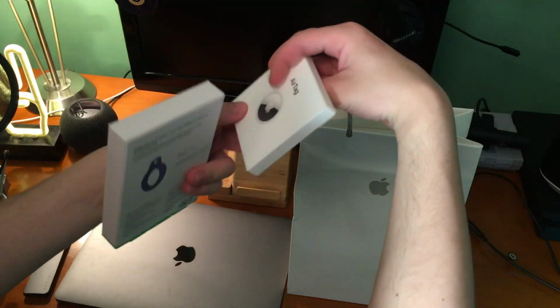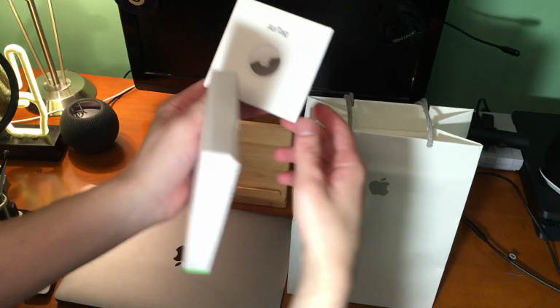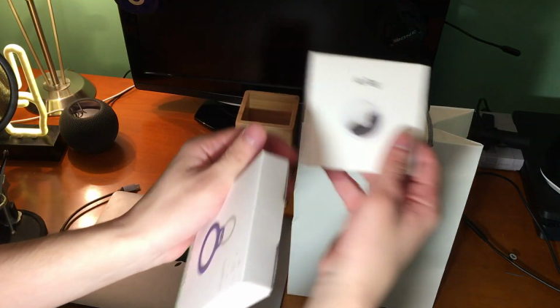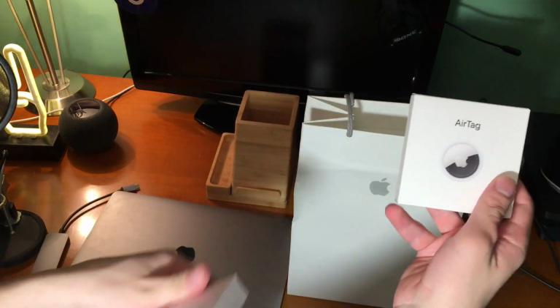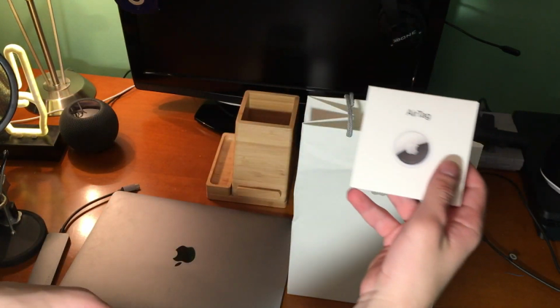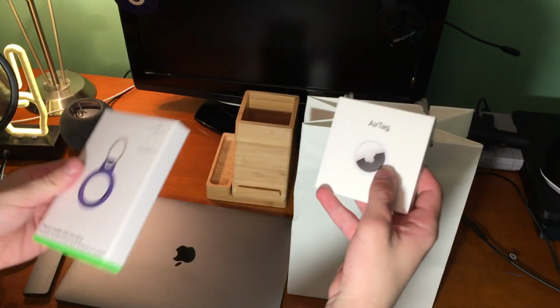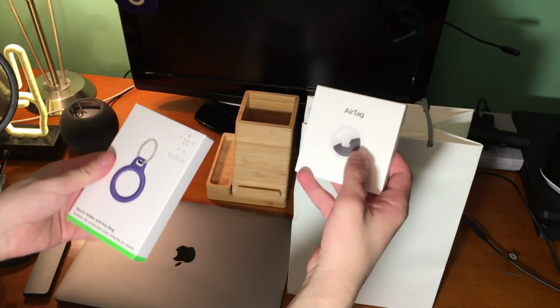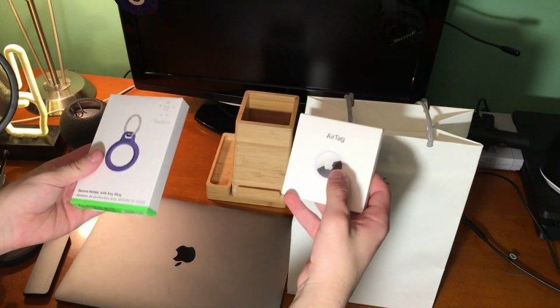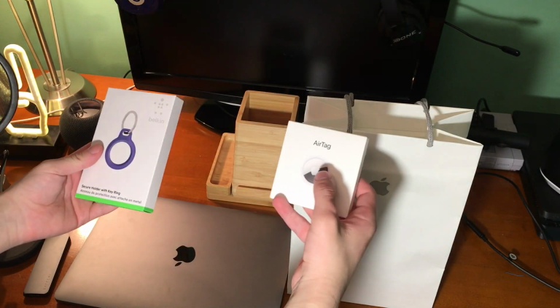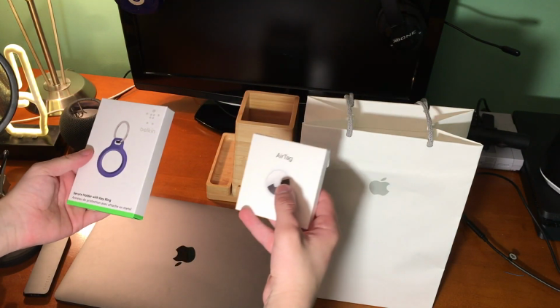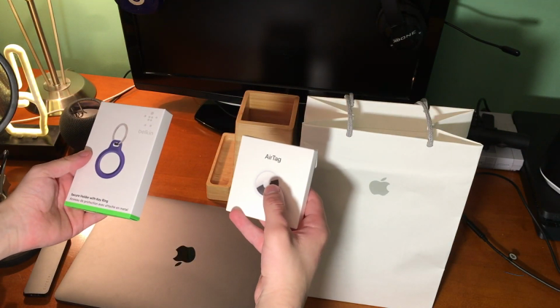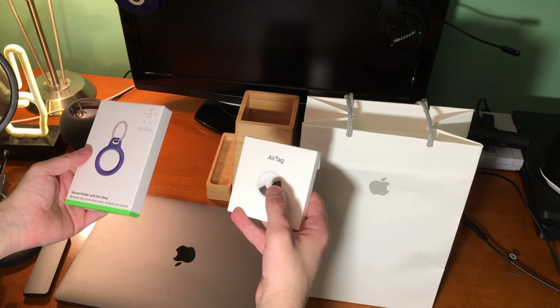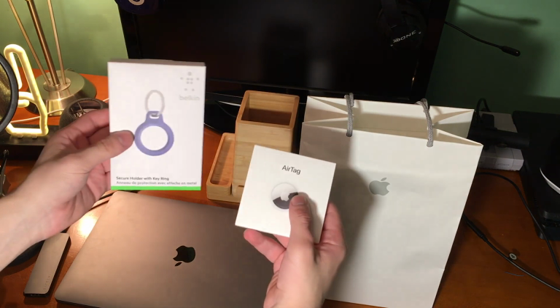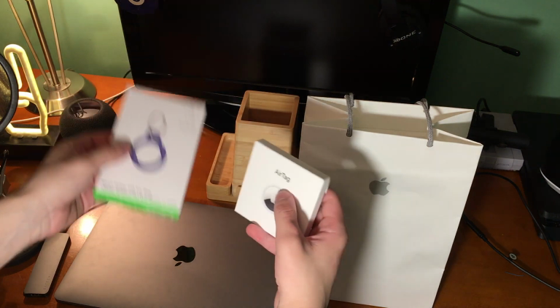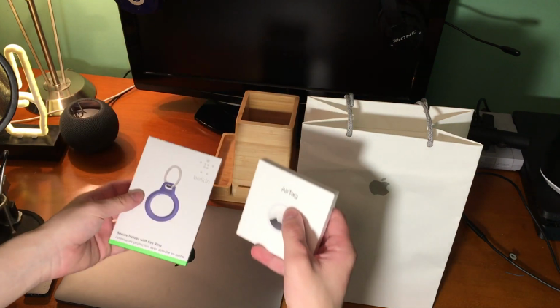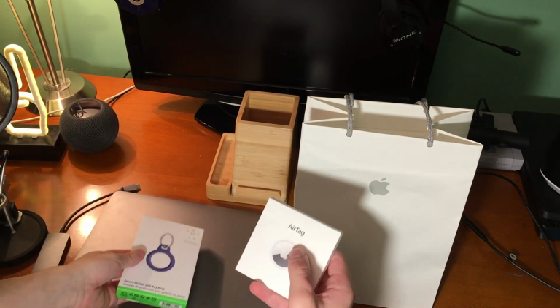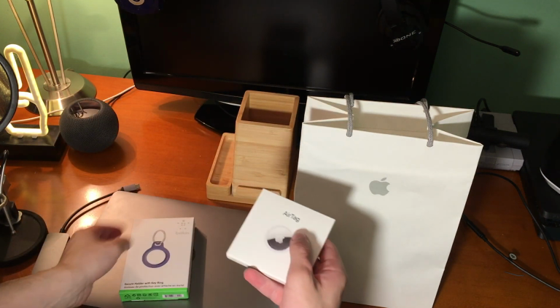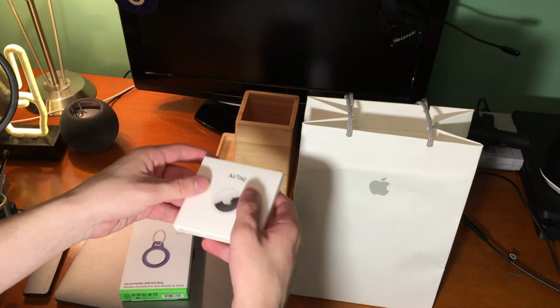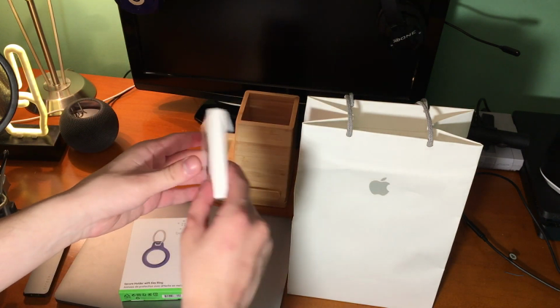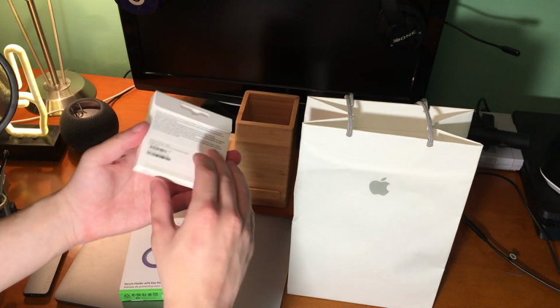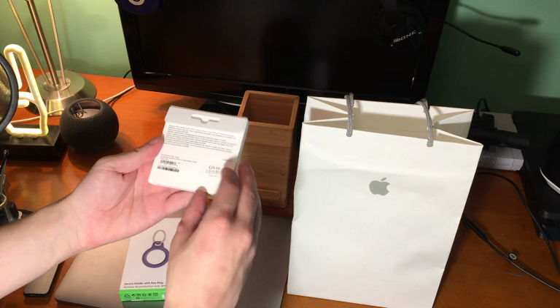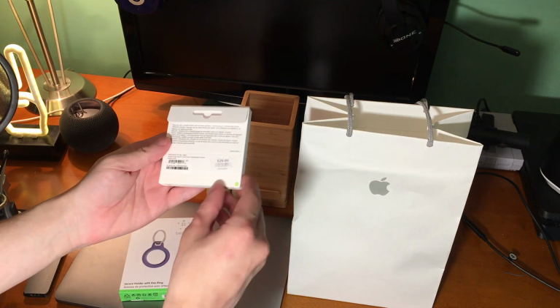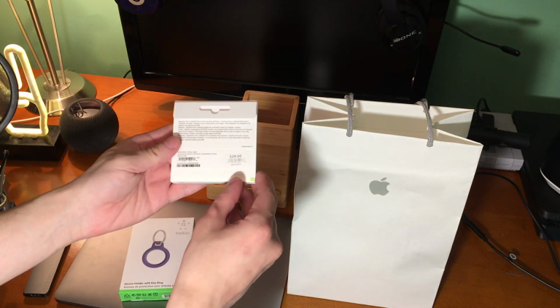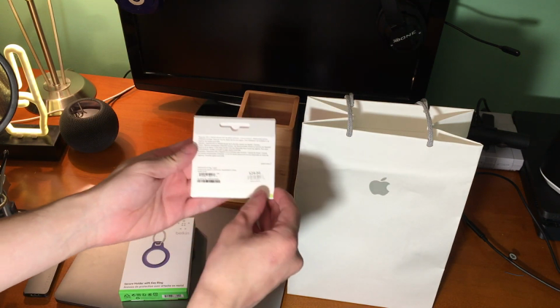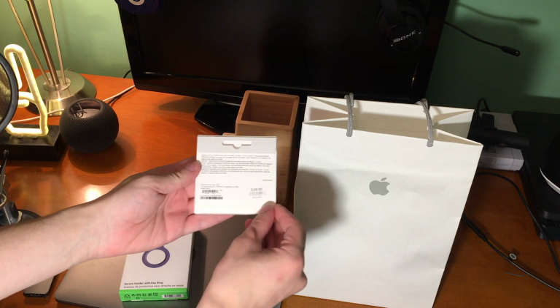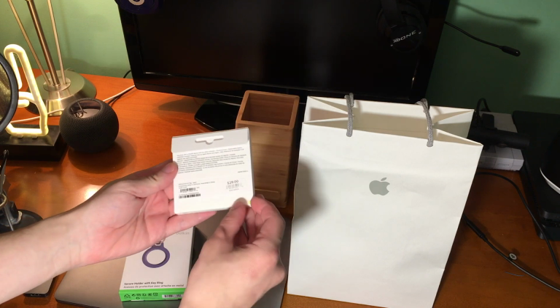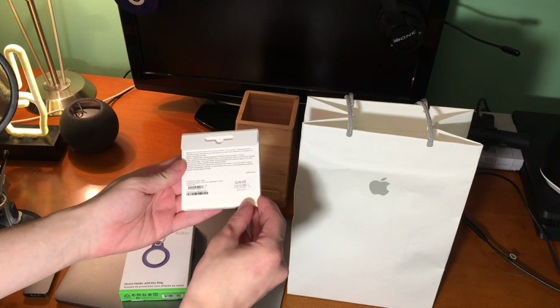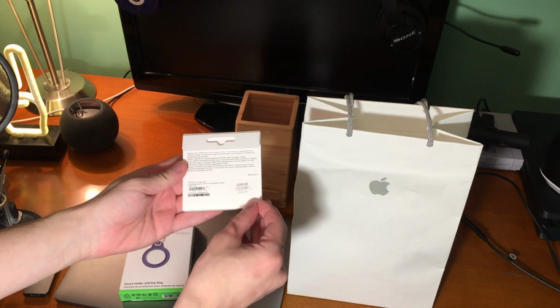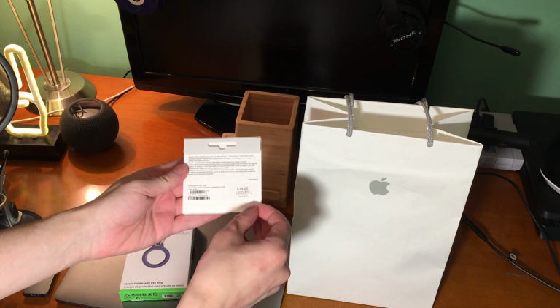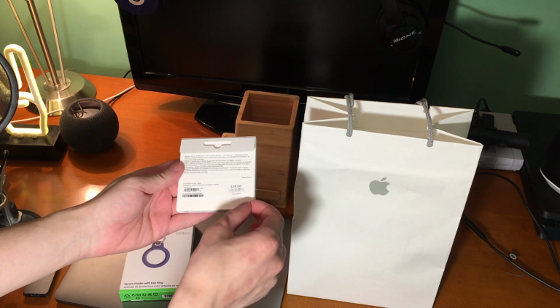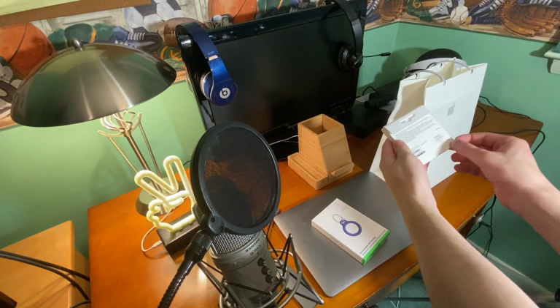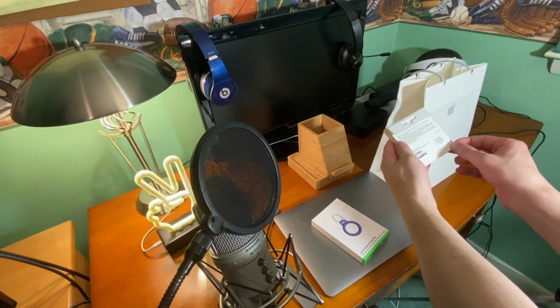It feels really weird to keep saying AirTag — we've known them for the last several years as AirTags, but I guess it works. This is one of Apple's least expensive product categories in a really long time, clocking in at $29.99.